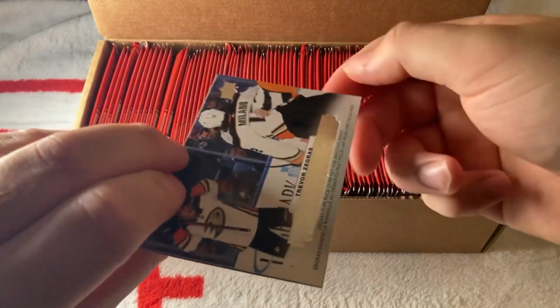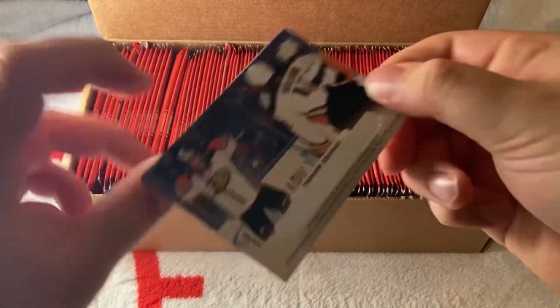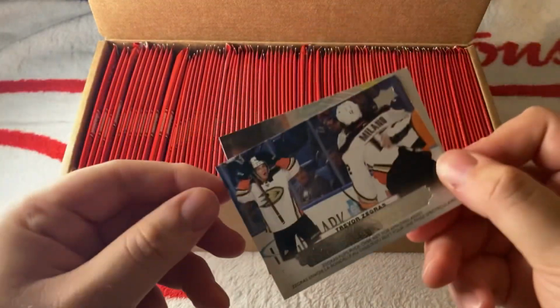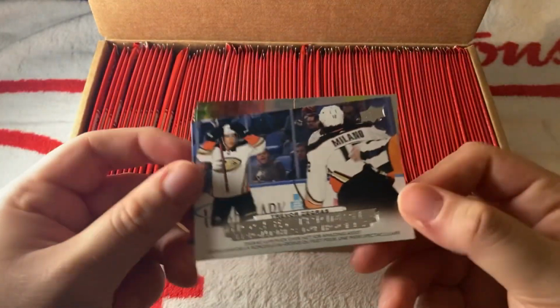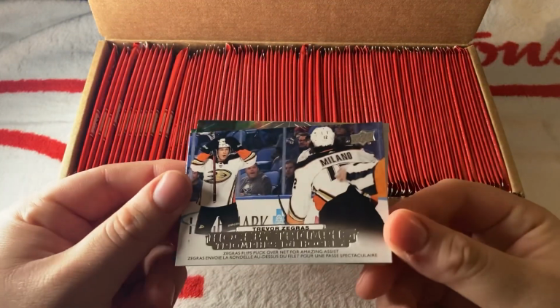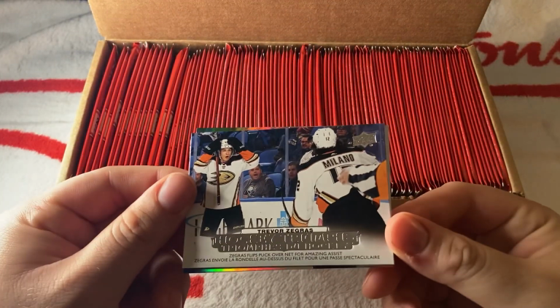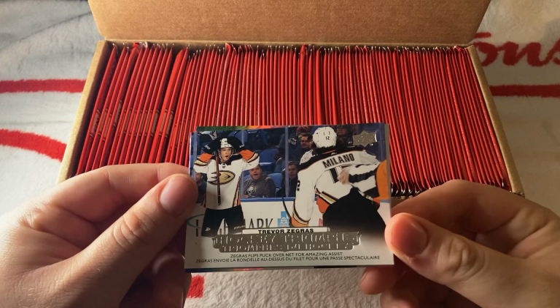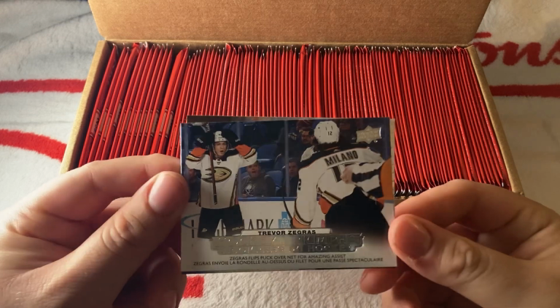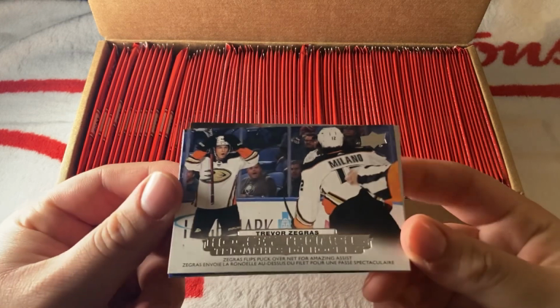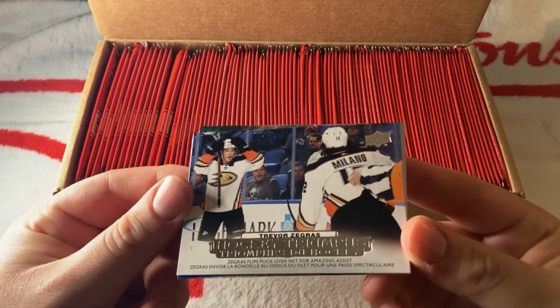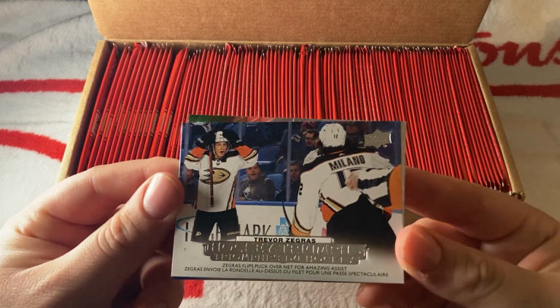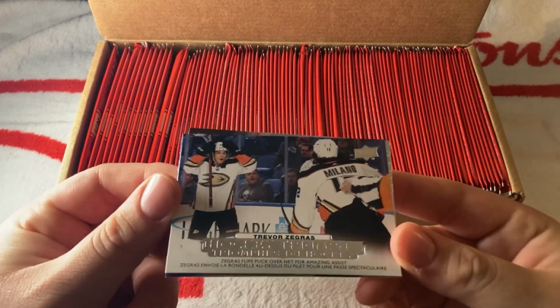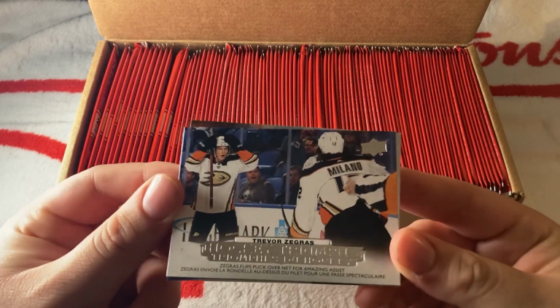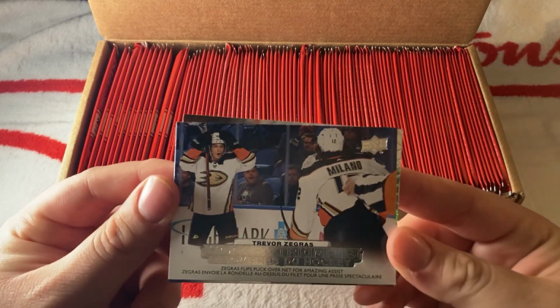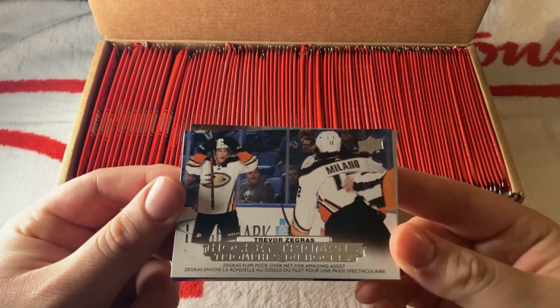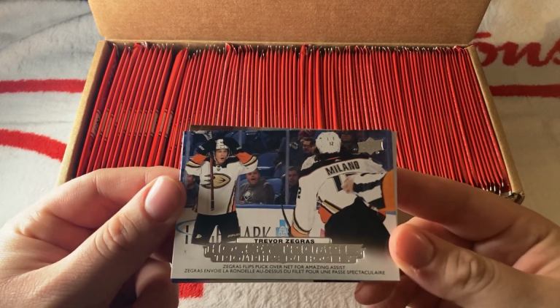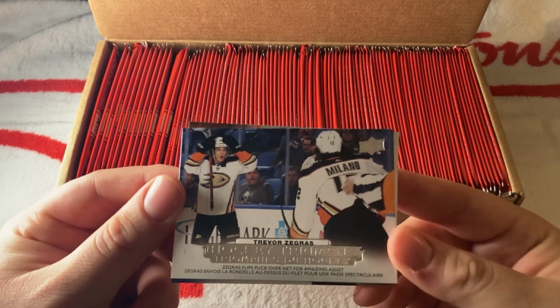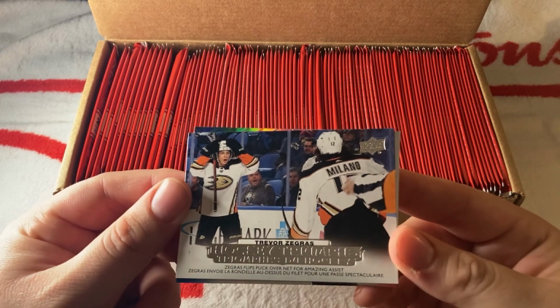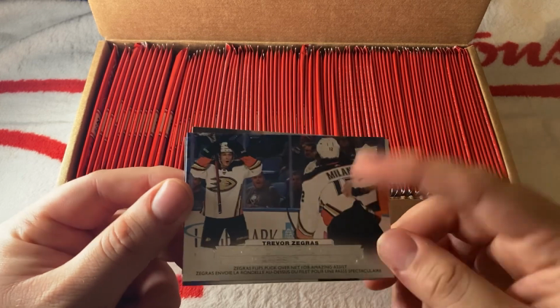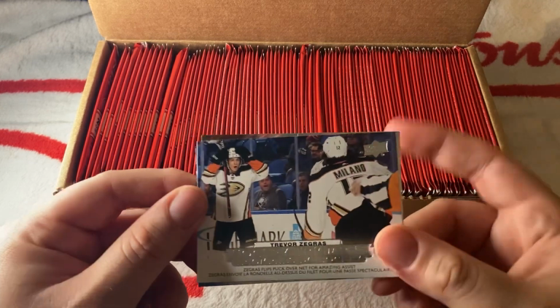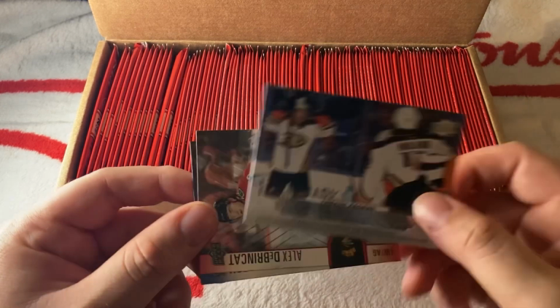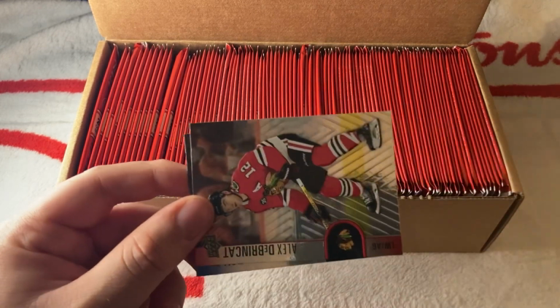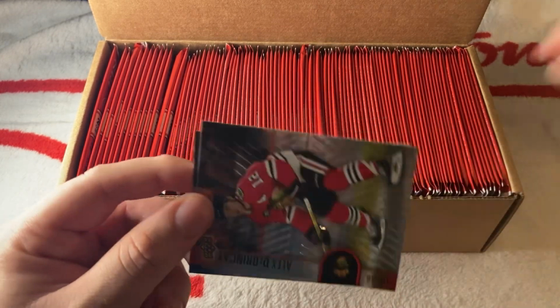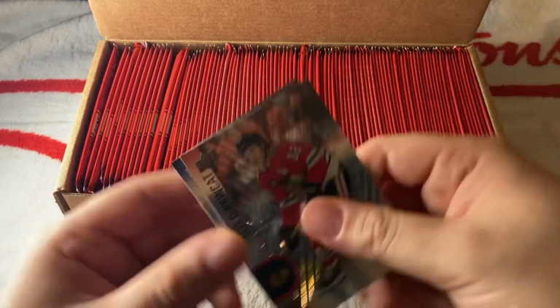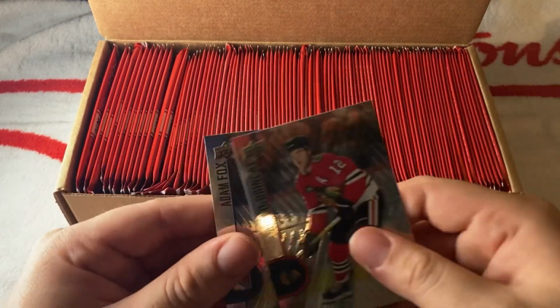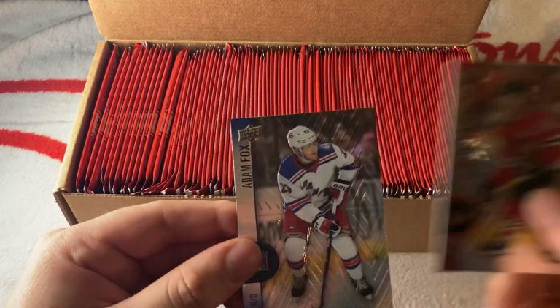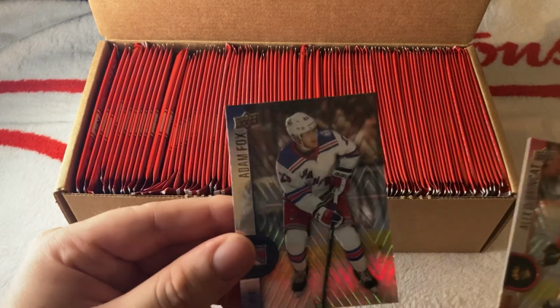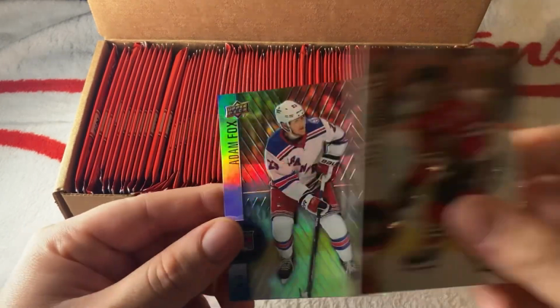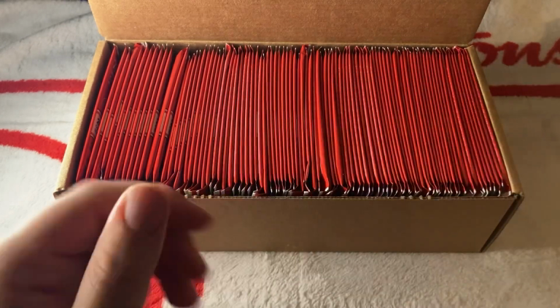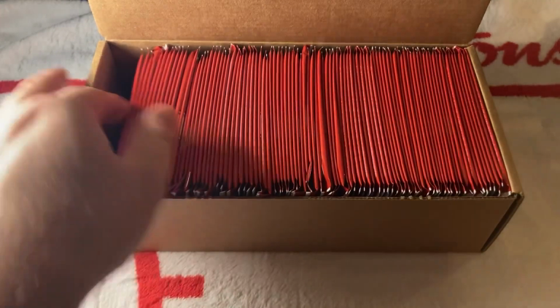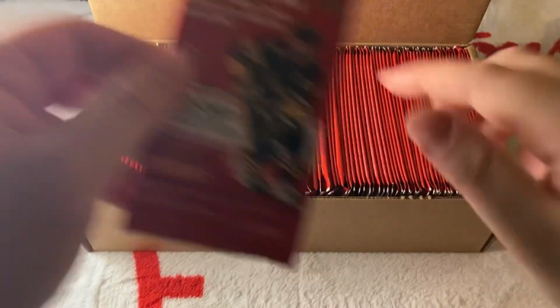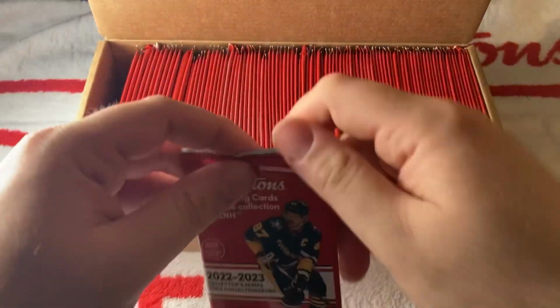We have a Trevor Zegras Hockey Triumph — that's a new insert with Zegras and Milano. Then we have base Brinkette and Adam Fox. Next pack: we have a Jack Hughes with a really nice red Devils jersey, and we have Tyson Barrie and Tkachuk. Tkachuk did ask for a trade — we don't know what's going to happen with that.